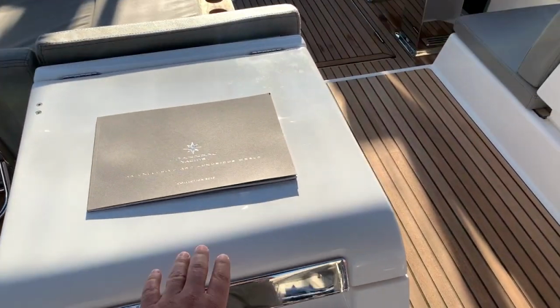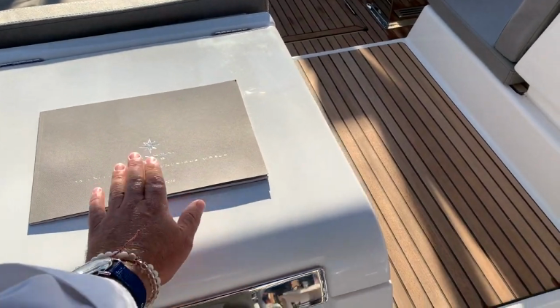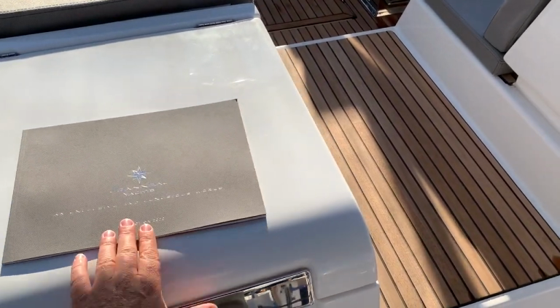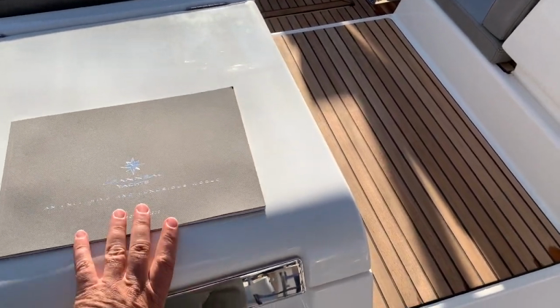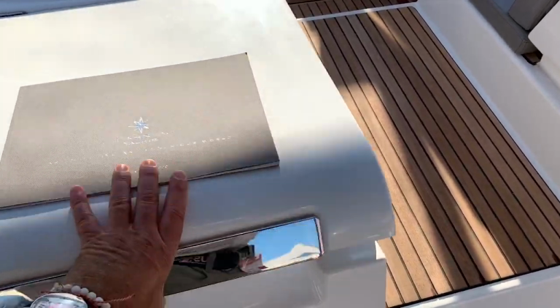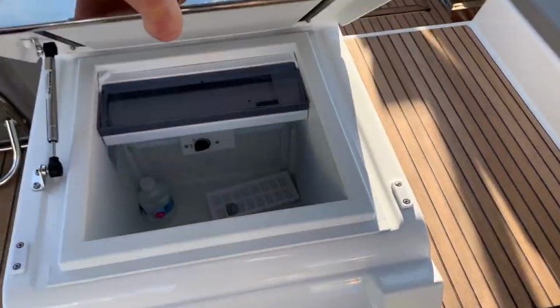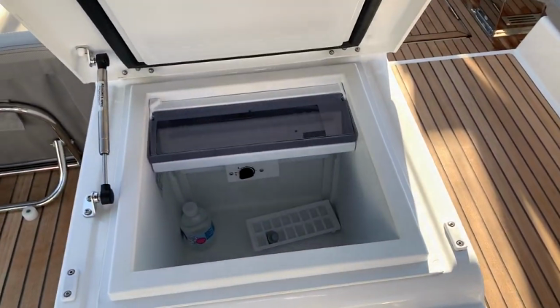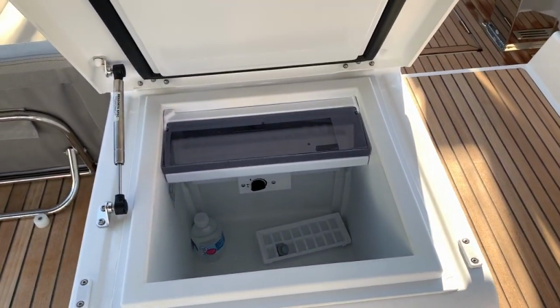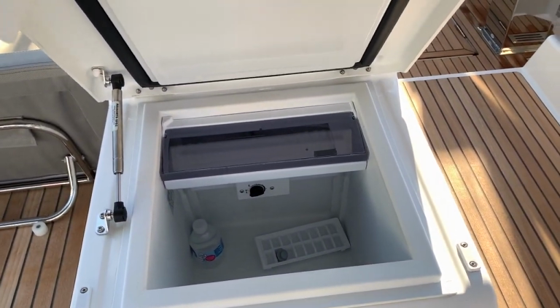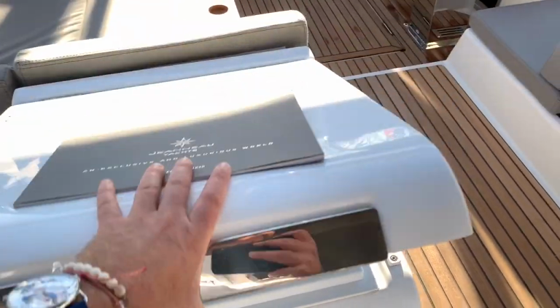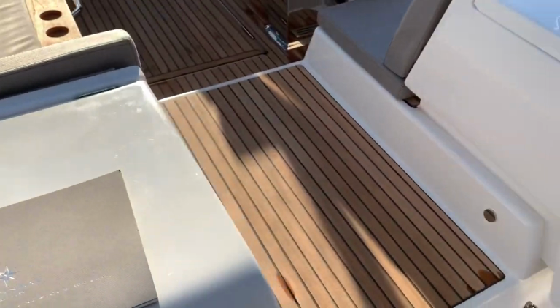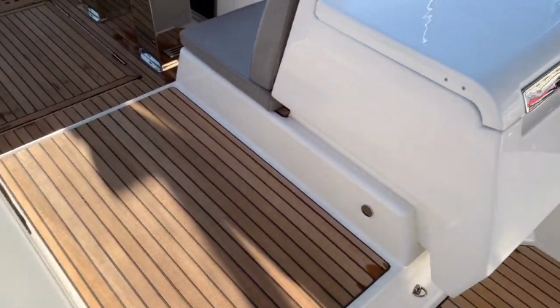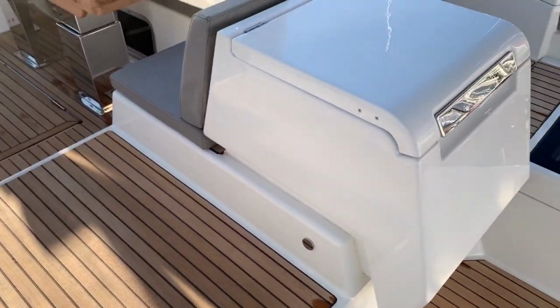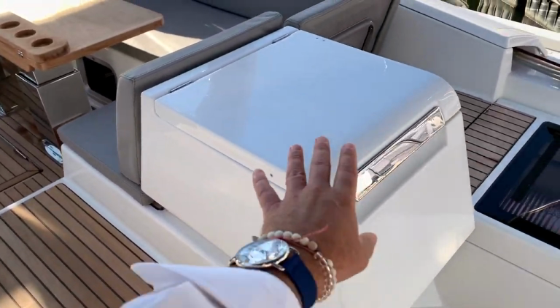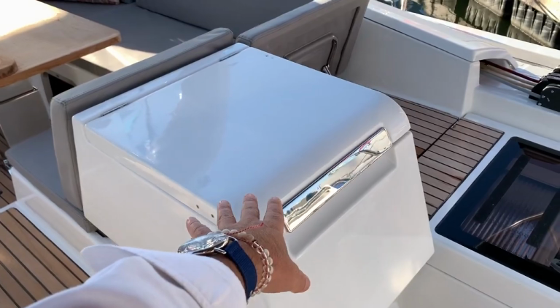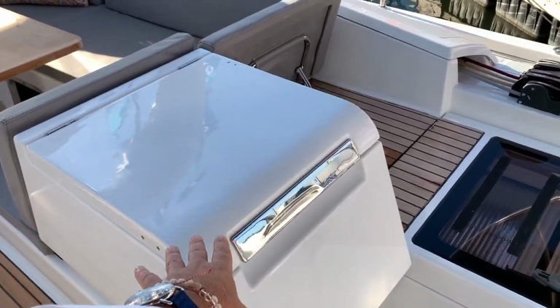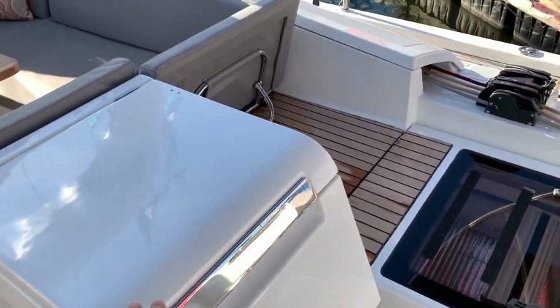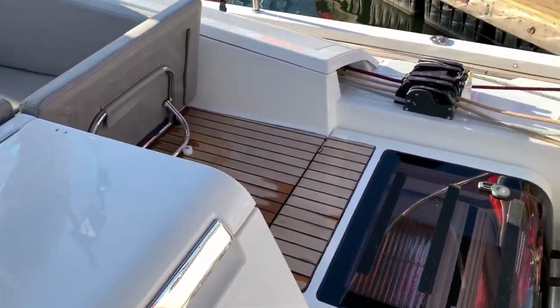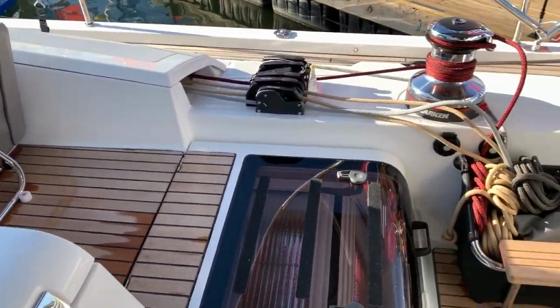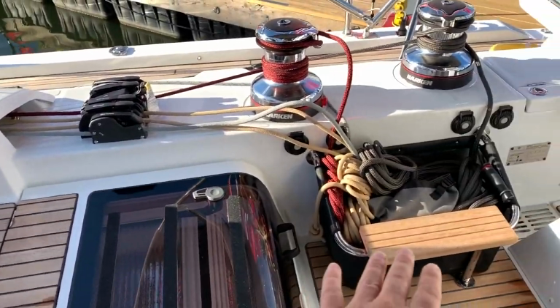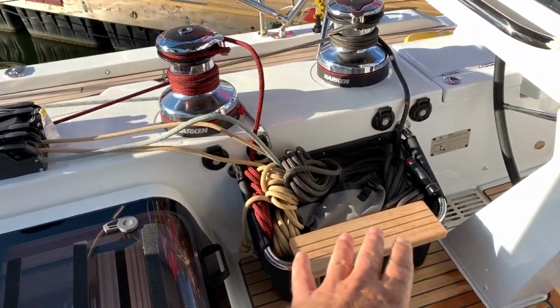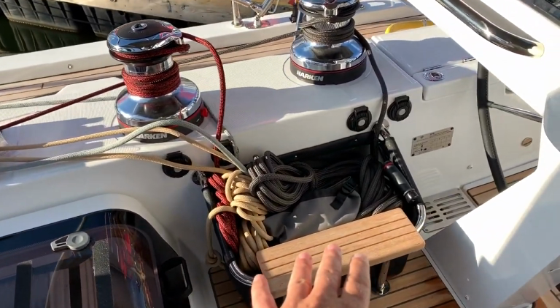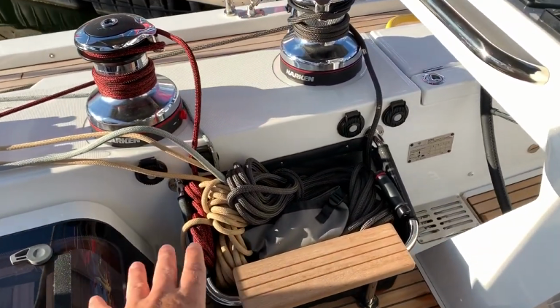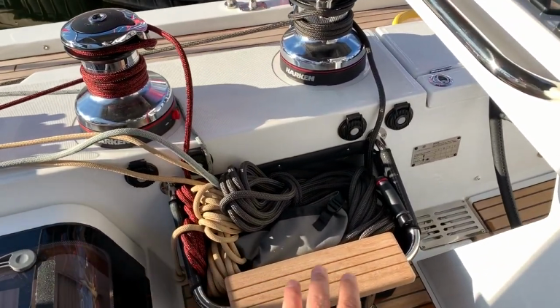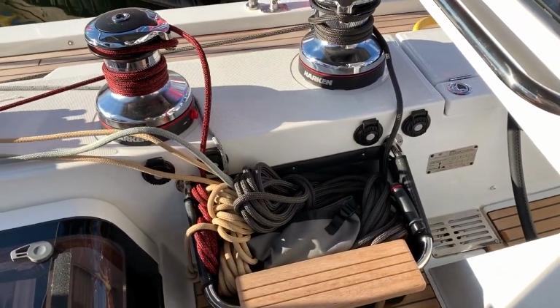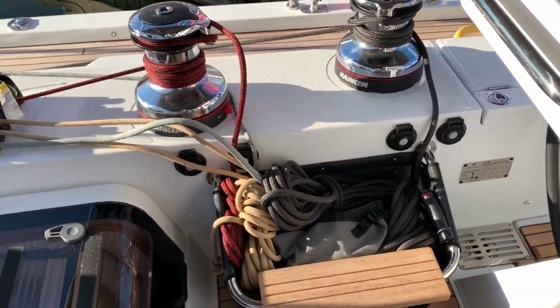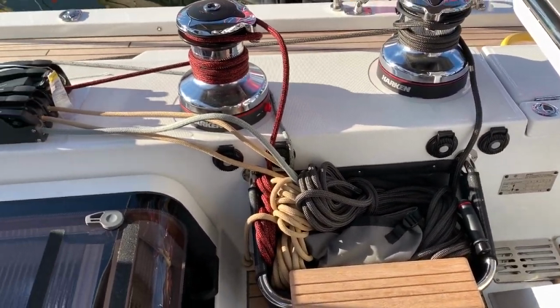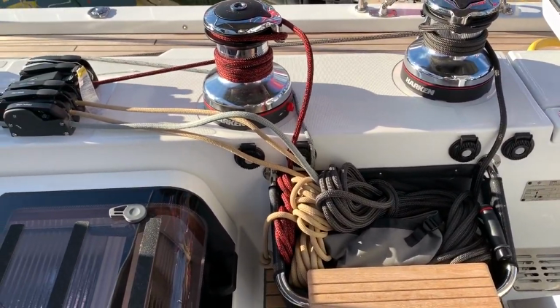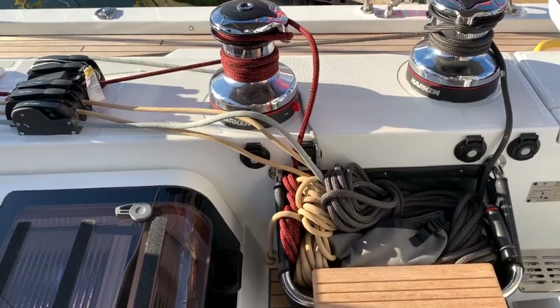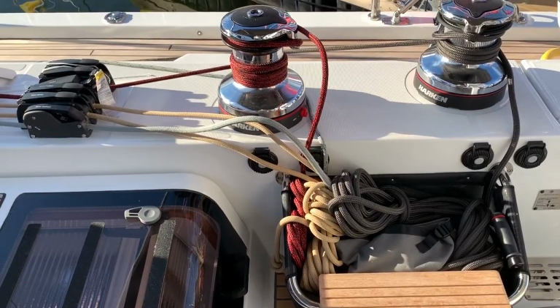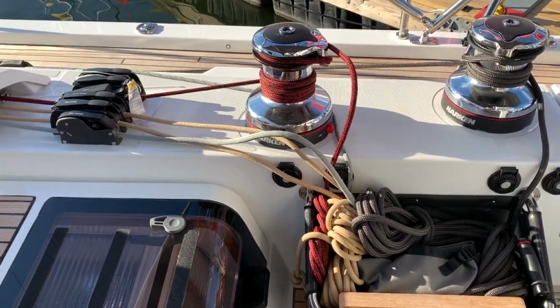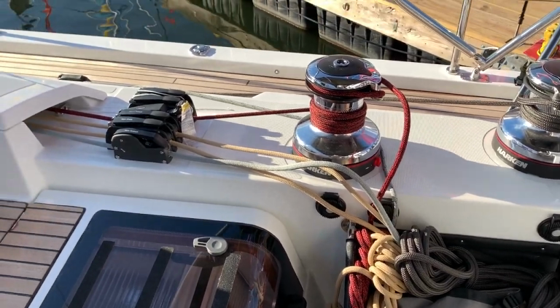Underneath here we have a refrigerator, we have the sink on this side, and a nice little storage area for all the lines and sheets — keeps the cockpit looking really nice and clean.